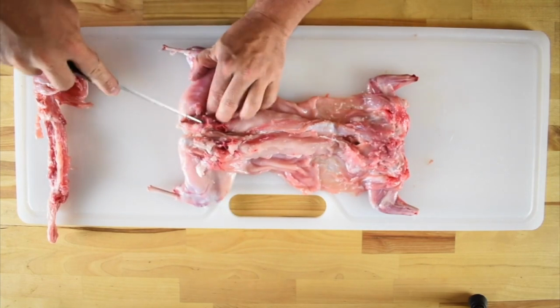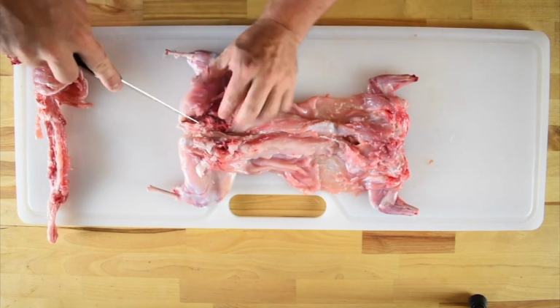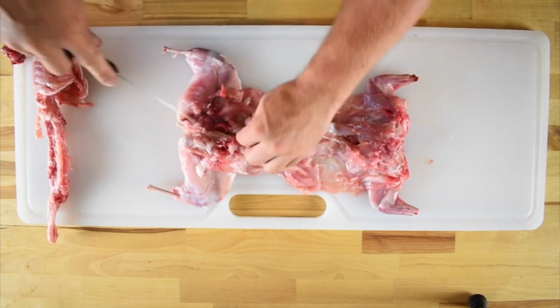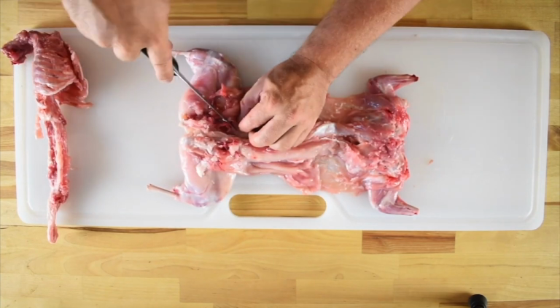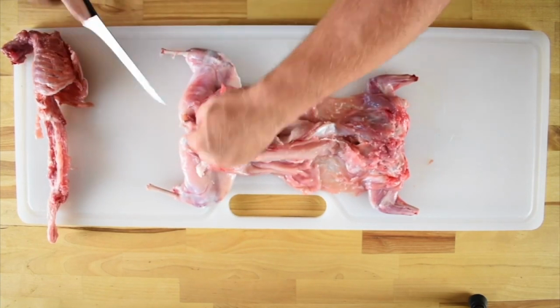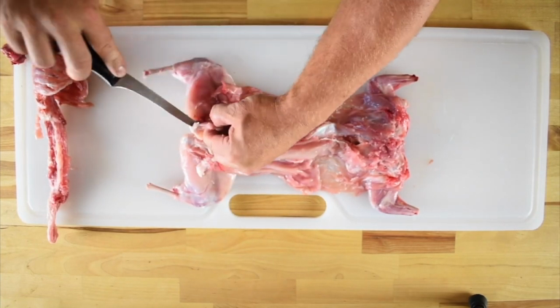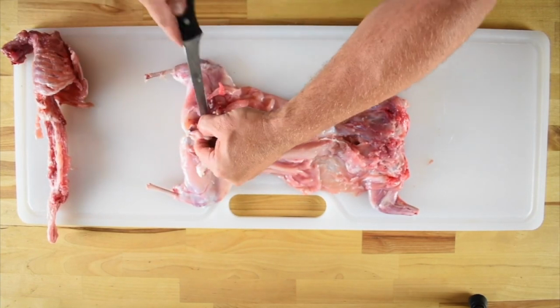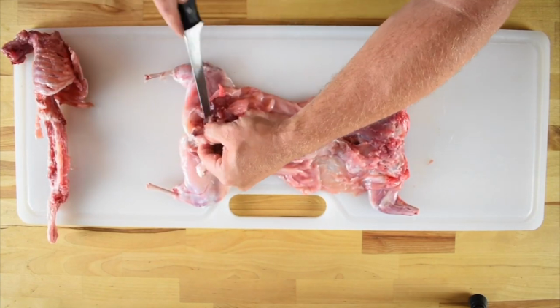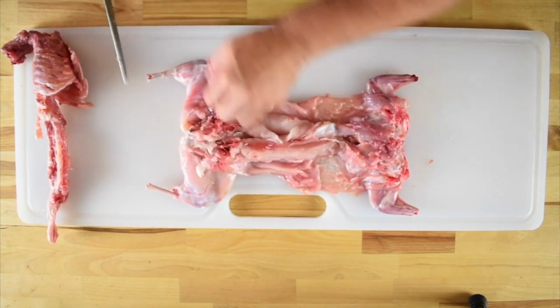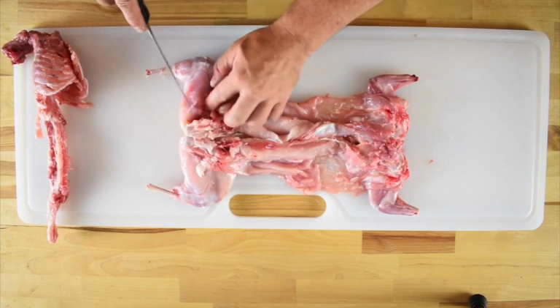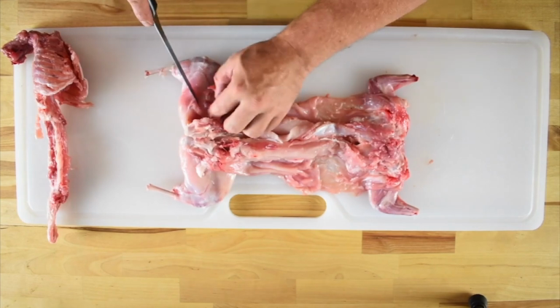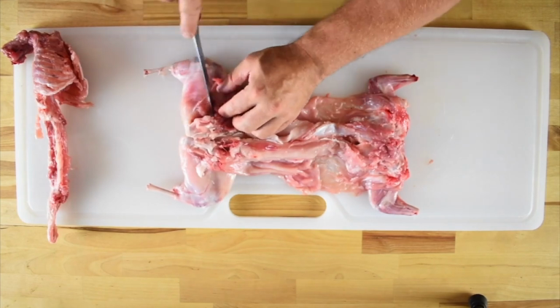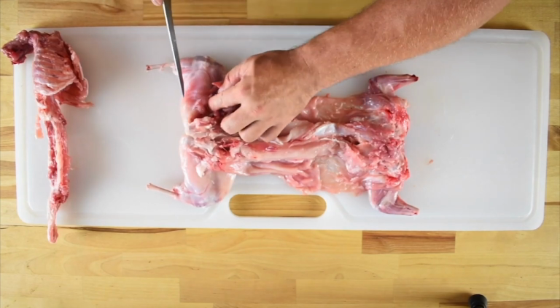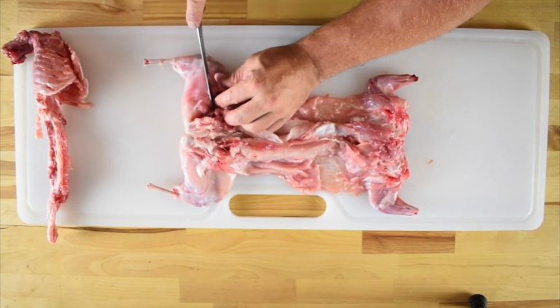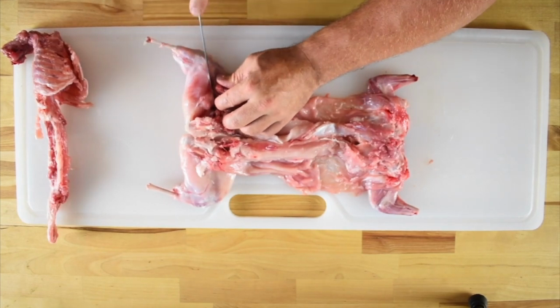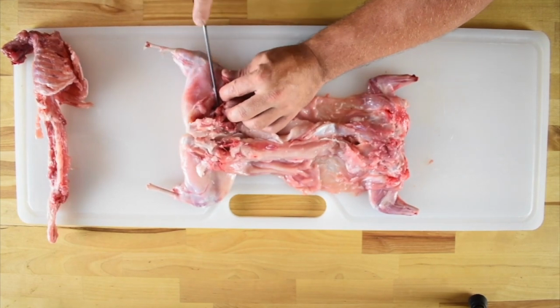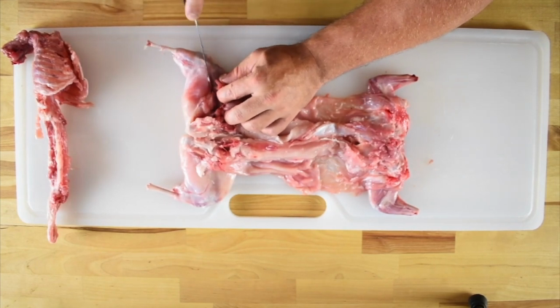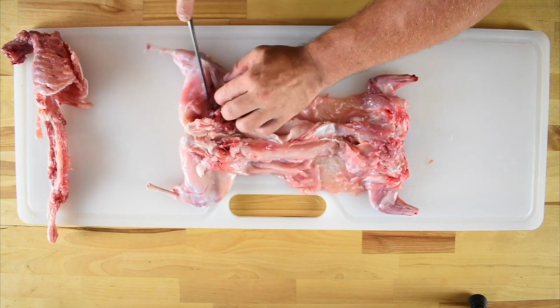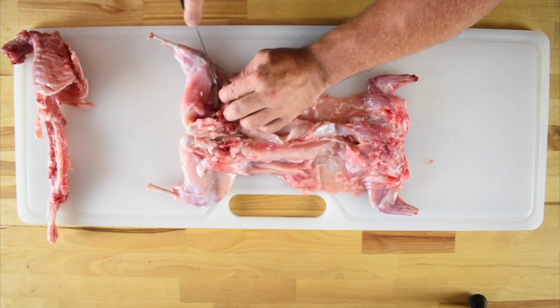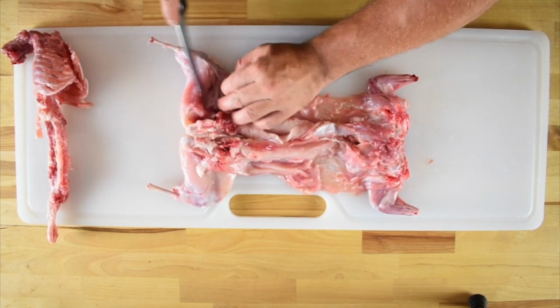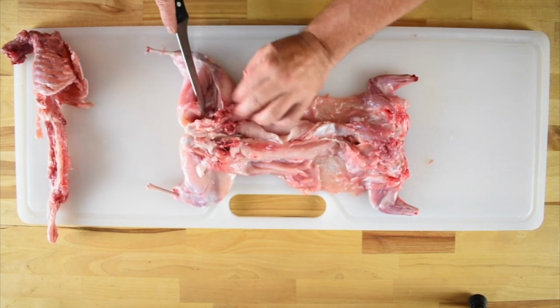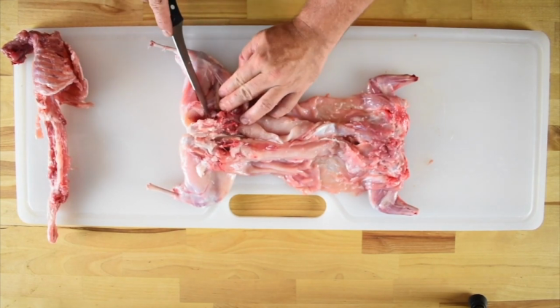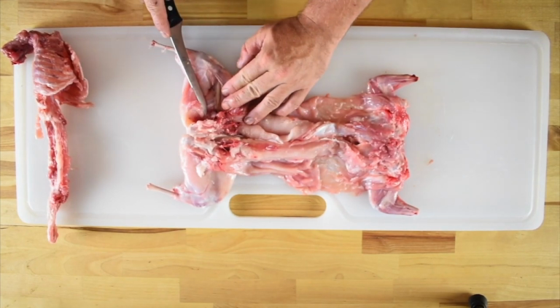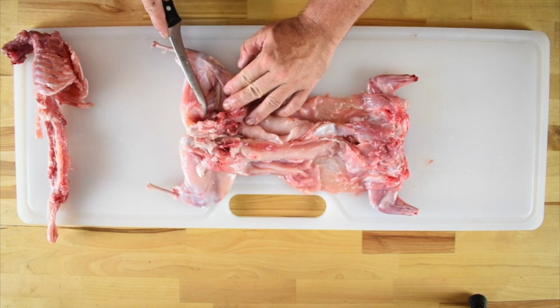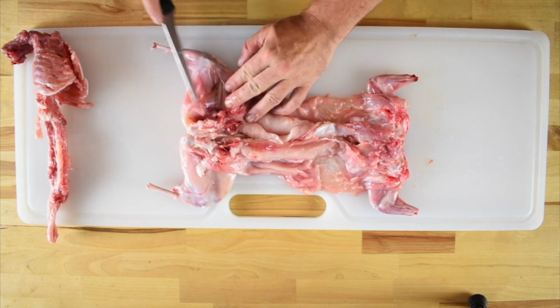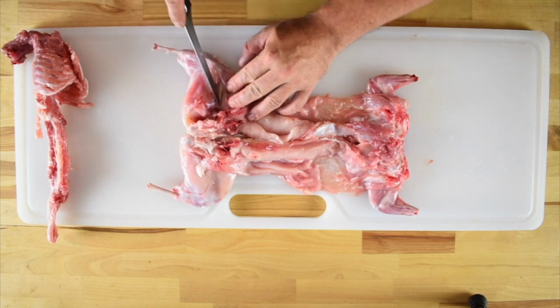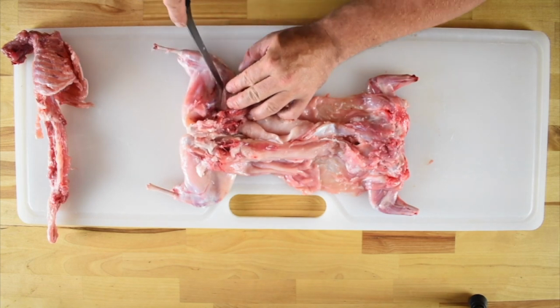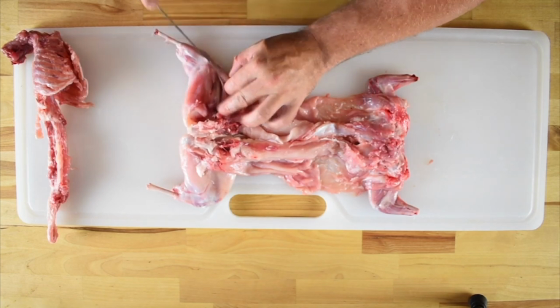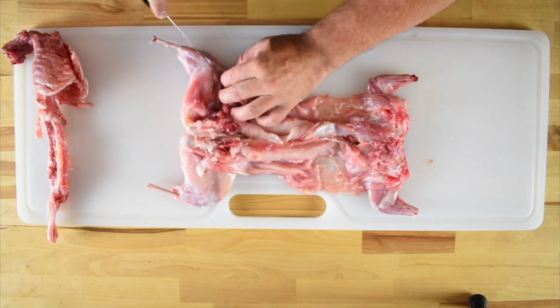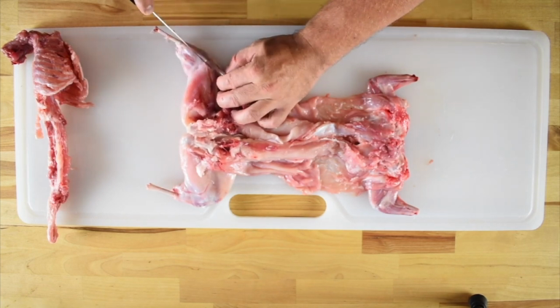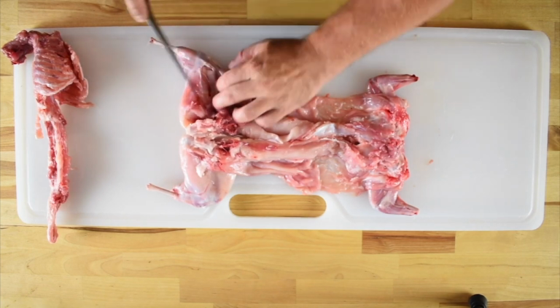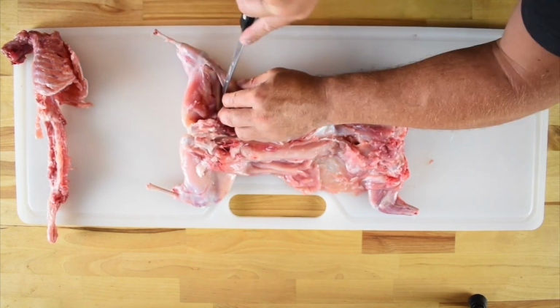Find the hip socket and then use your fingers to locate the femur running from the hip to the knee. Run your knife blade along one side of the femur to expose it, then run it along the other side and underneath to isolate the bone.